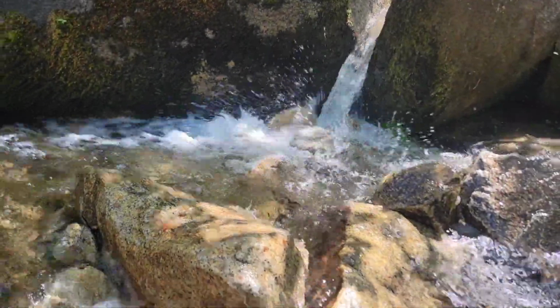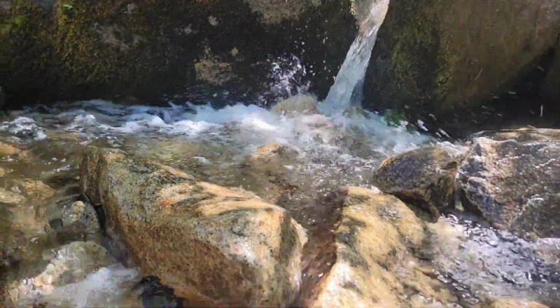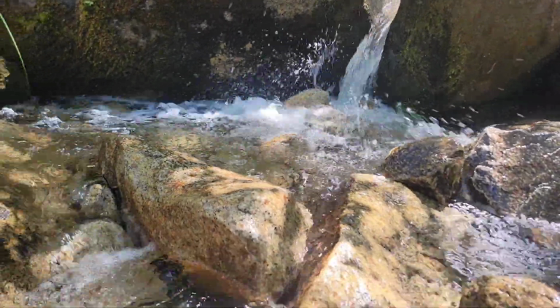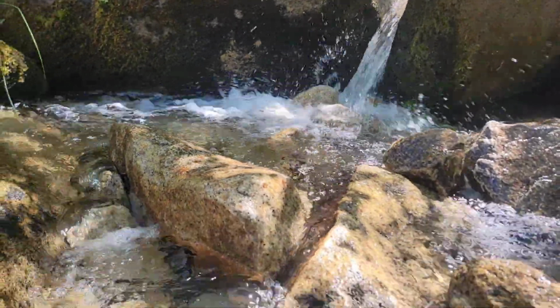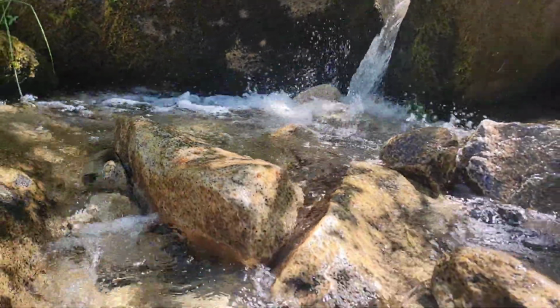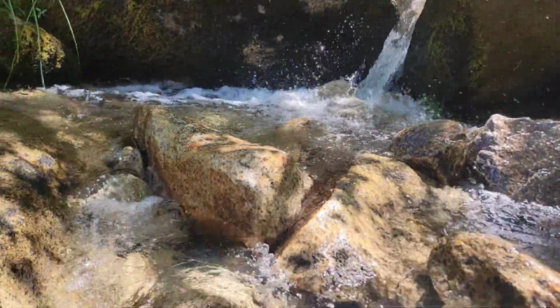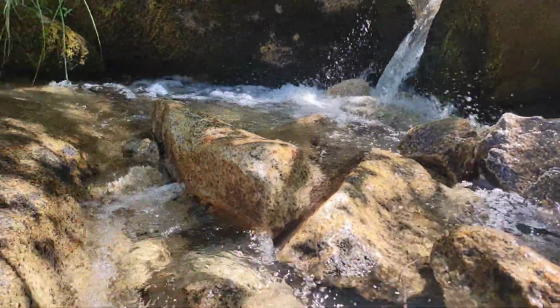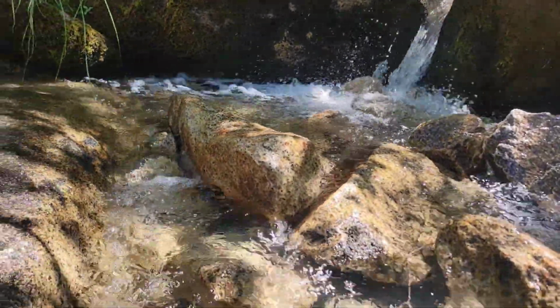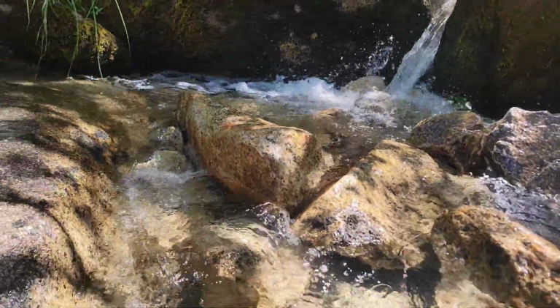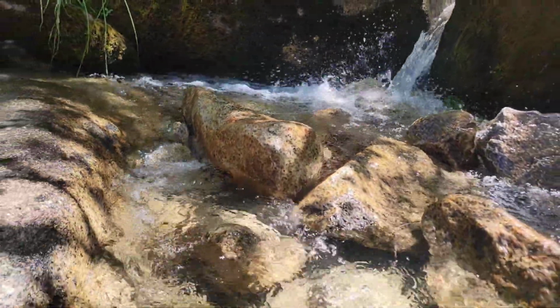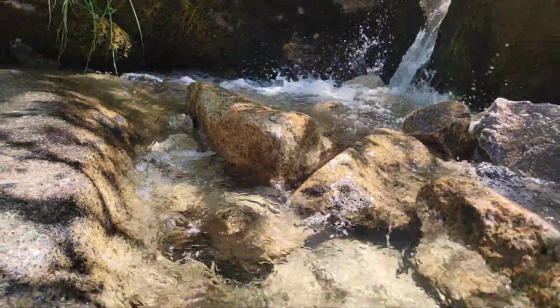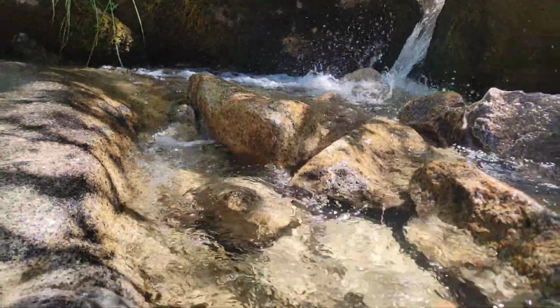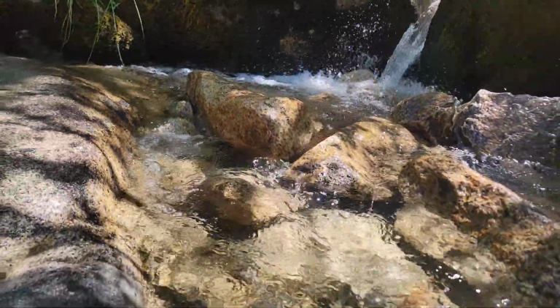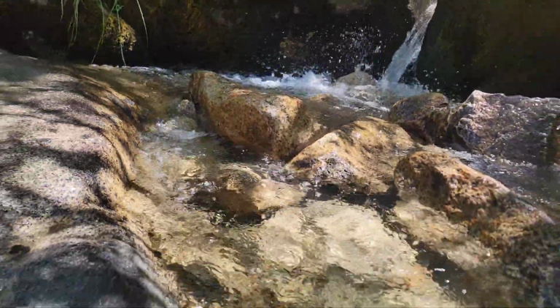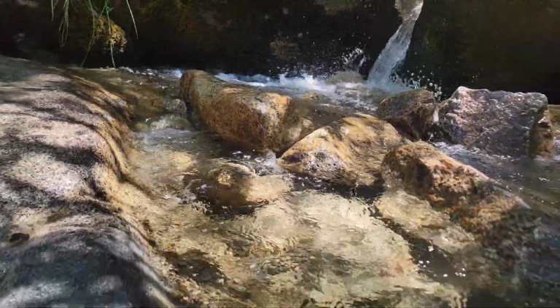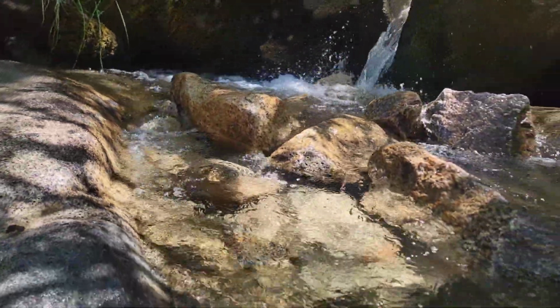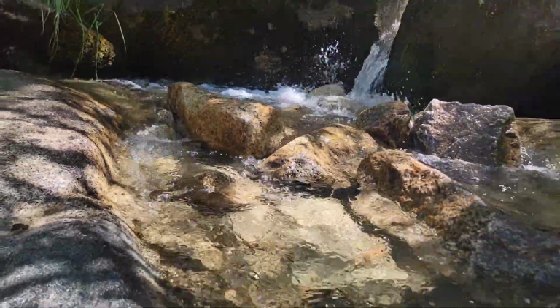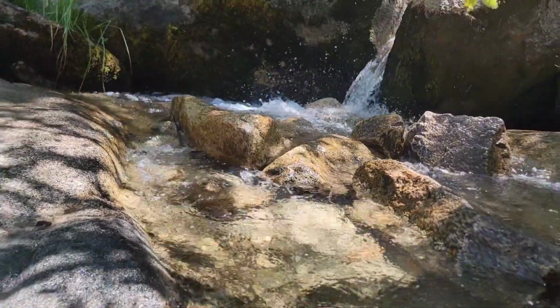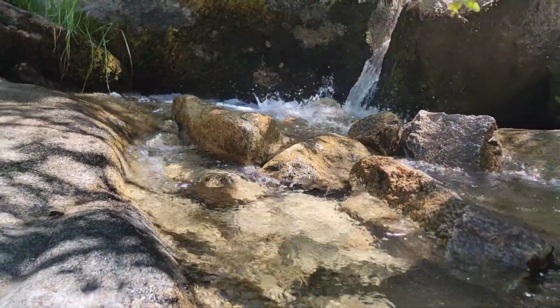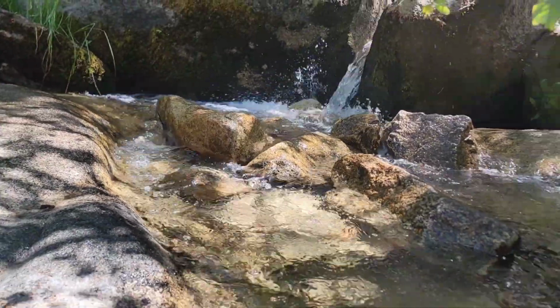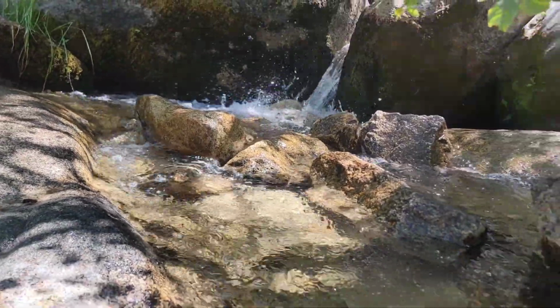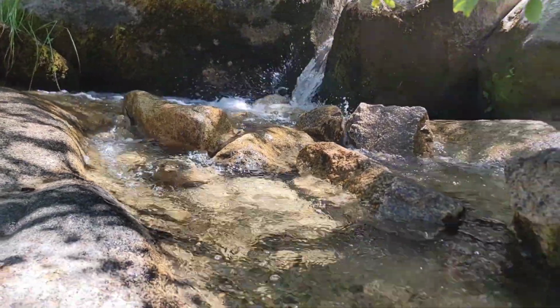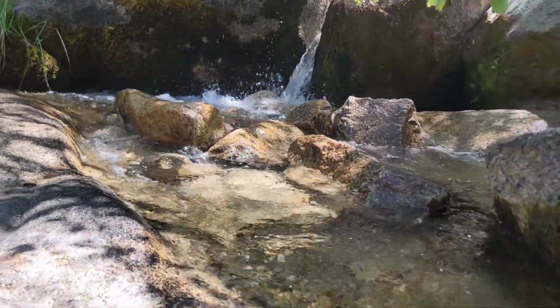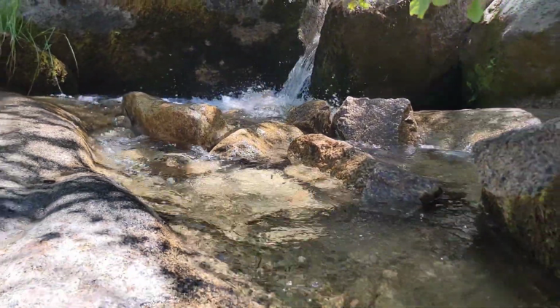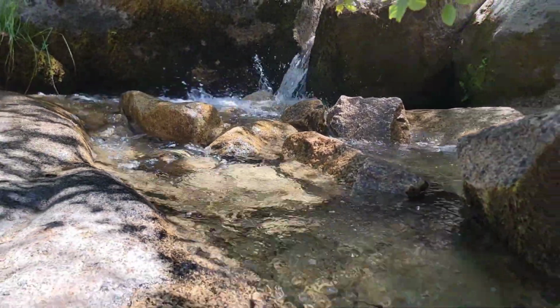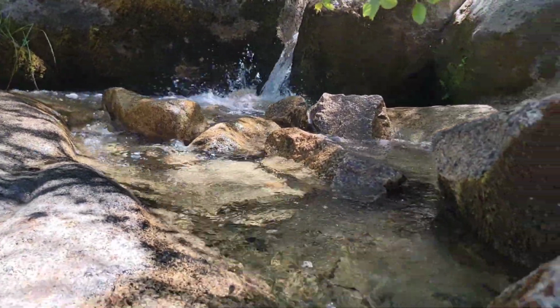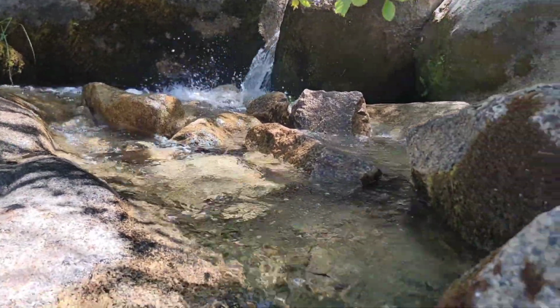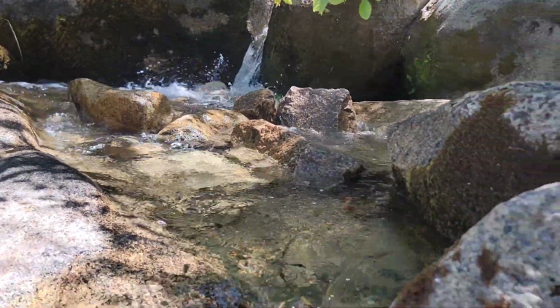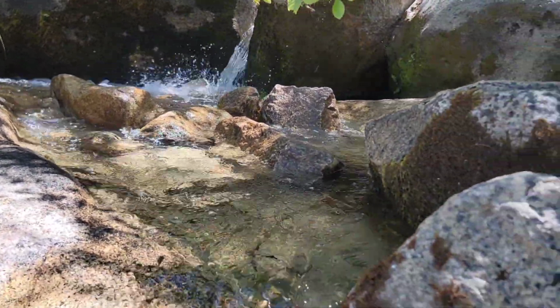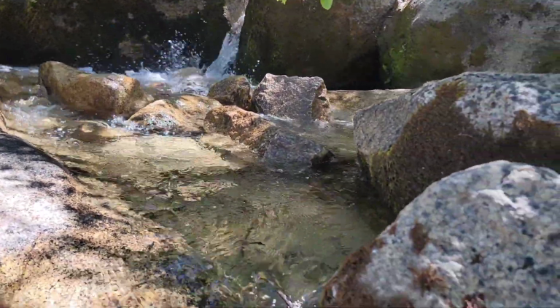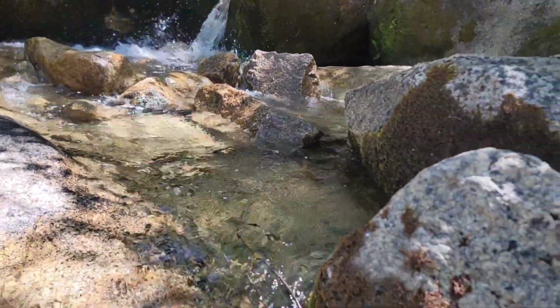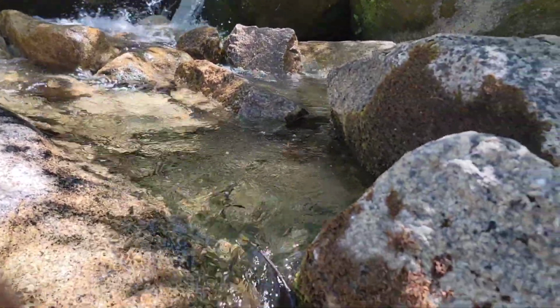The trail was absolutely beautiful. However, just be careful with the hike because there's a lot of uphill and downhill climbing.